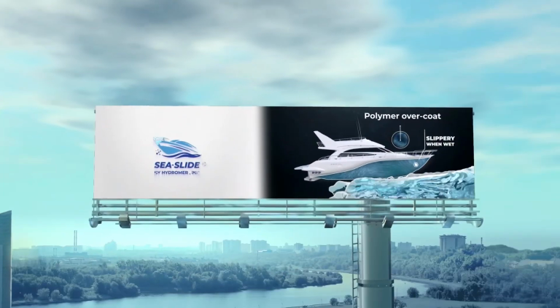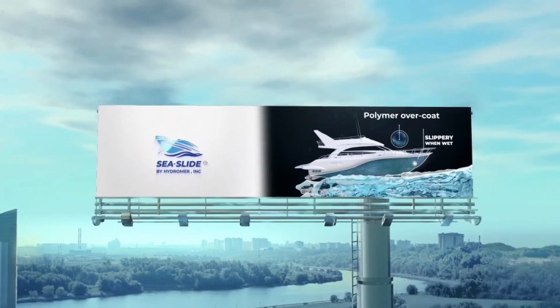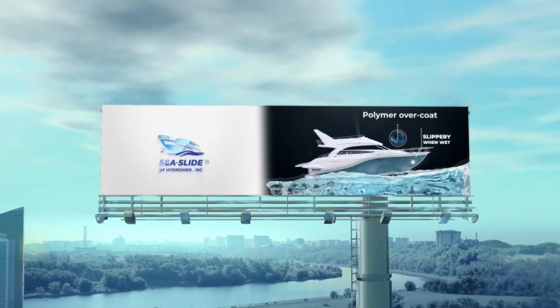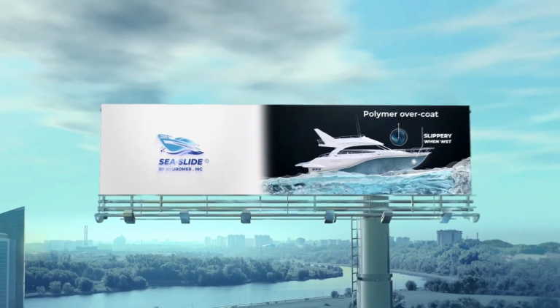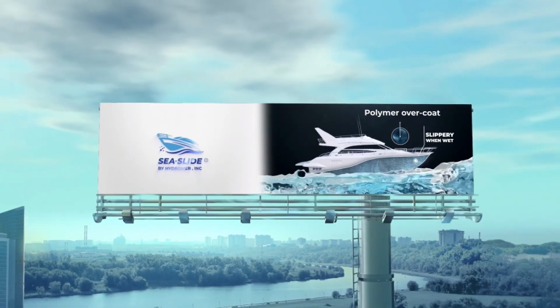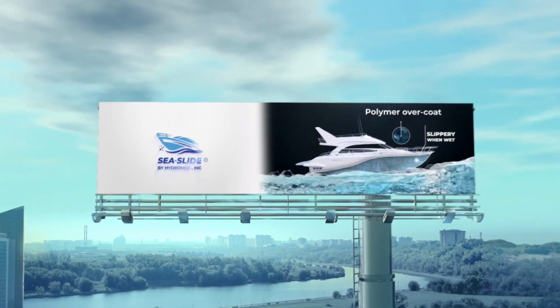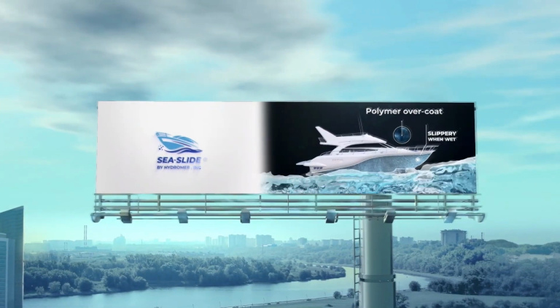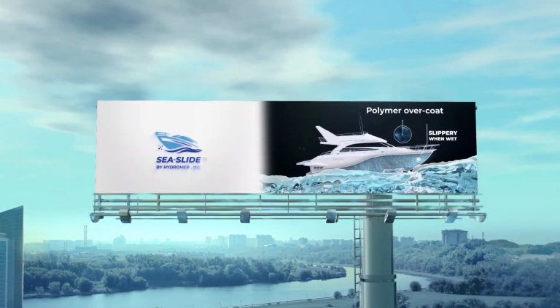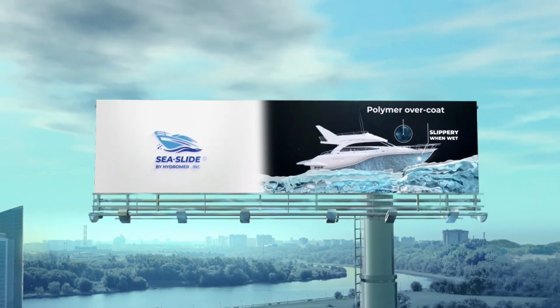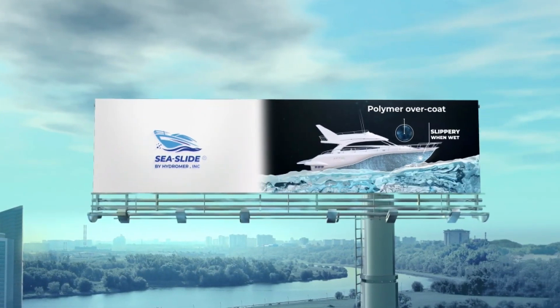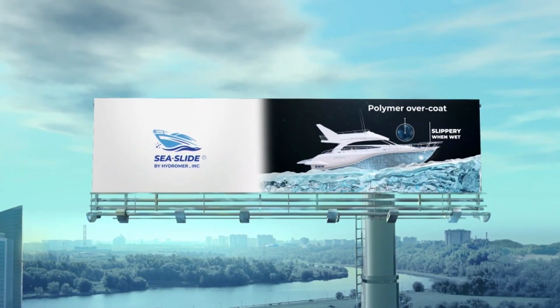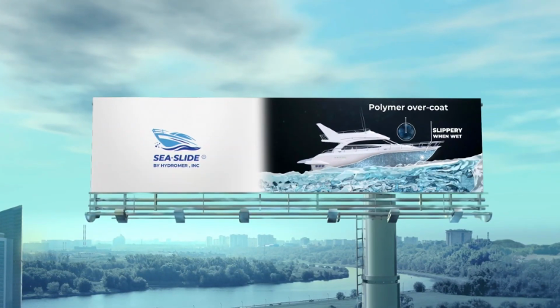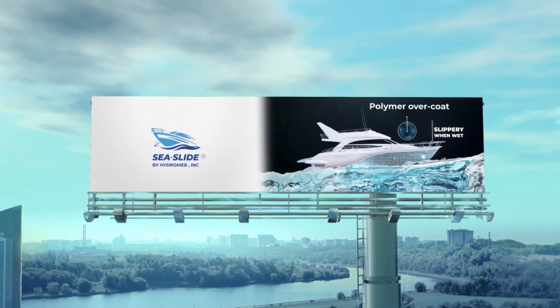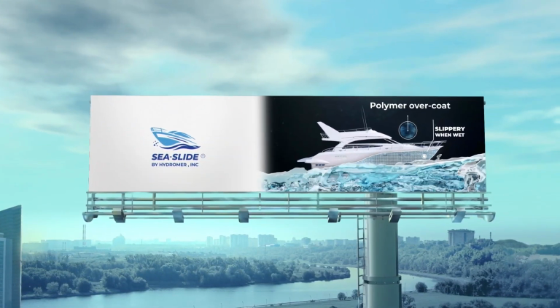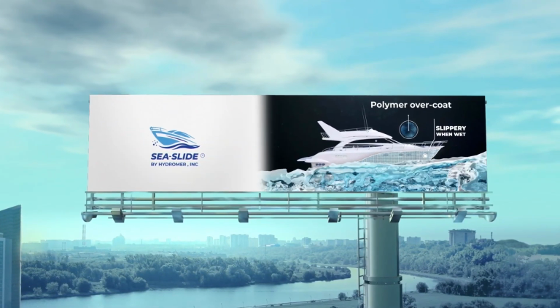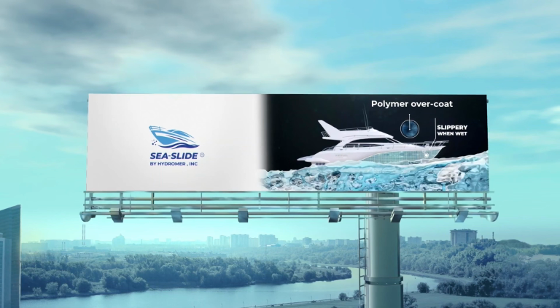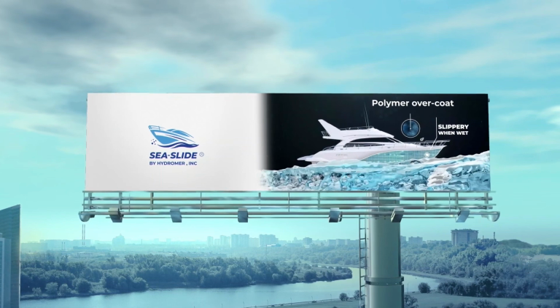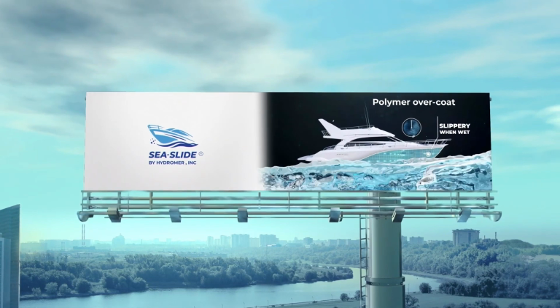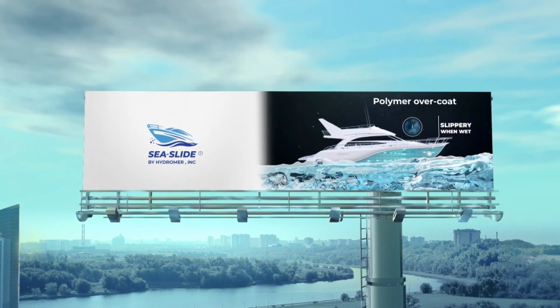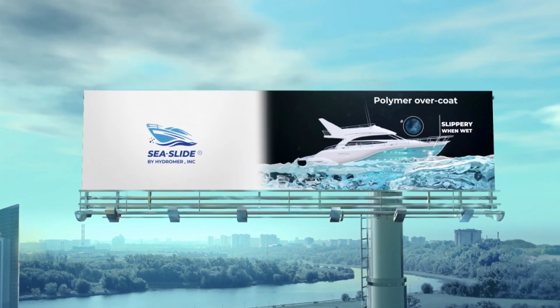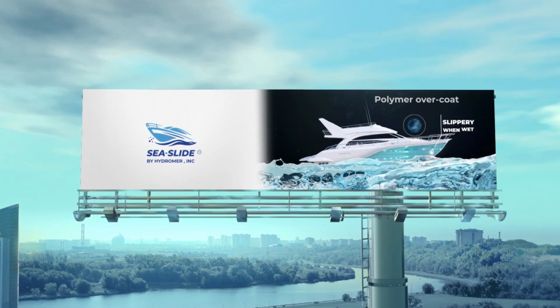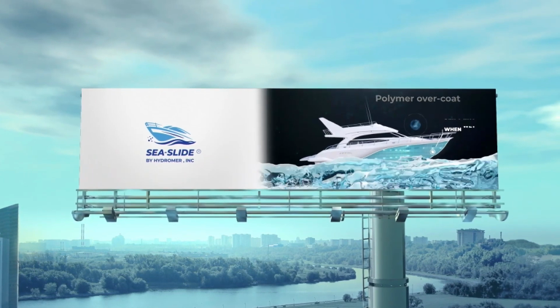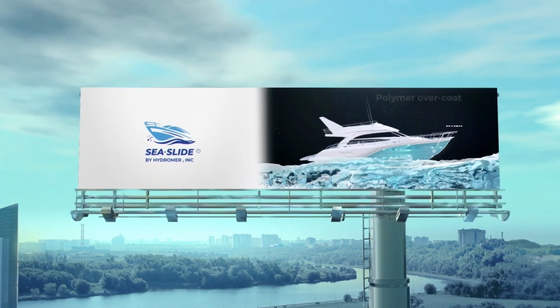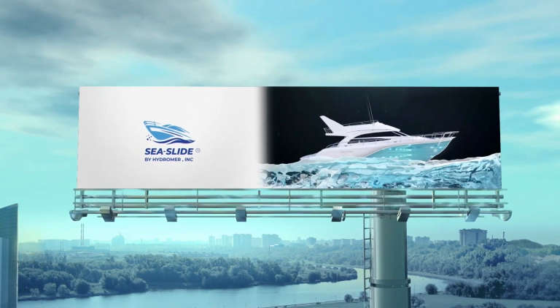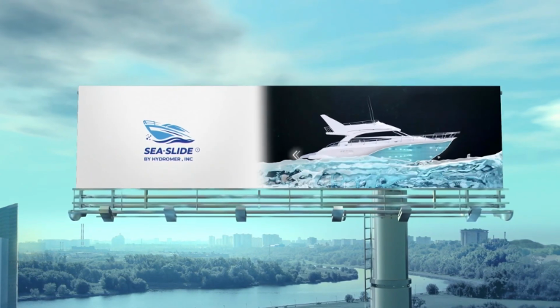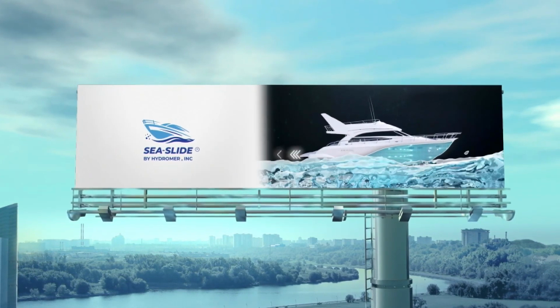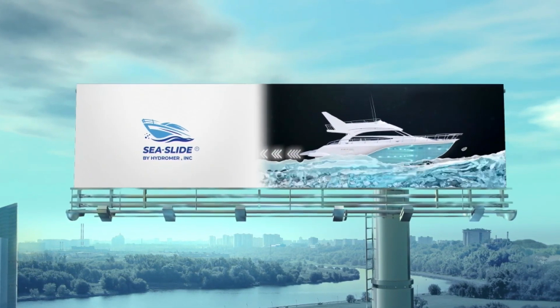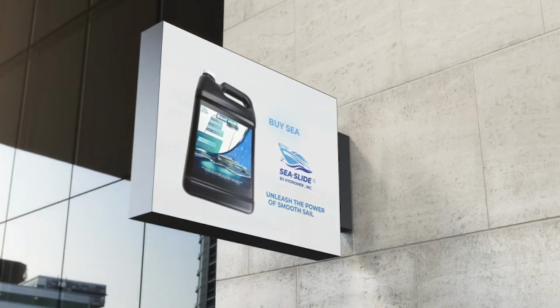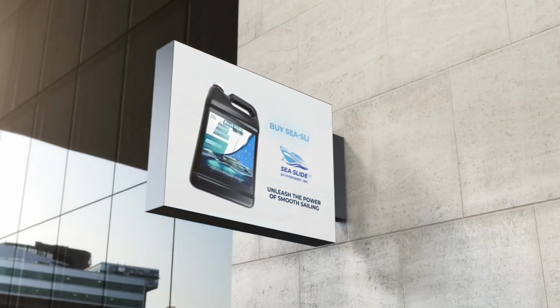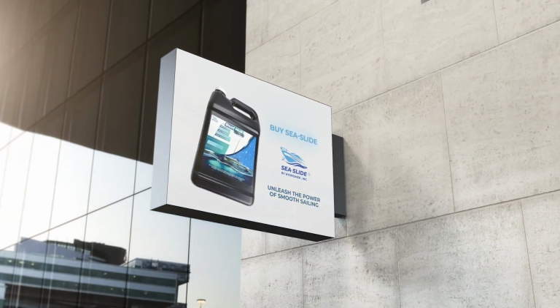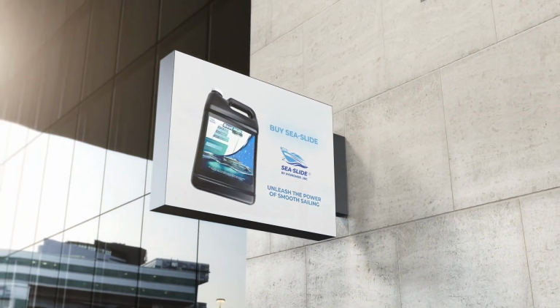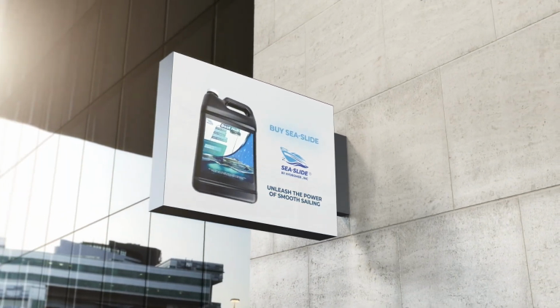Introducing Sea Slide, a polymer overcoat formulated to be slippery when wet, causes a layer of water to be bound around the hull and reducing drag. Dave feels interested.